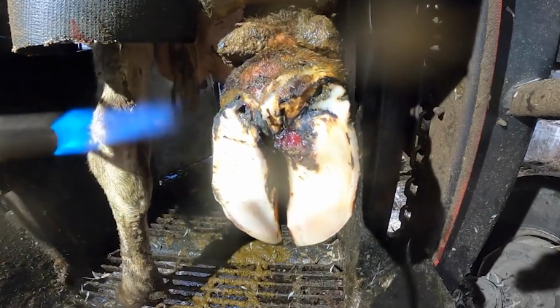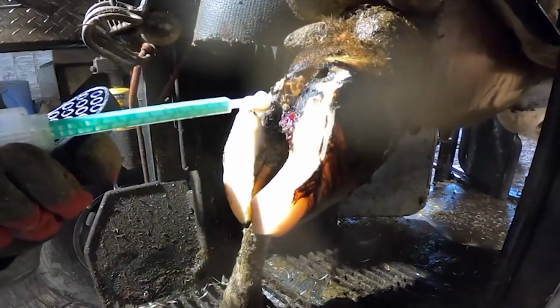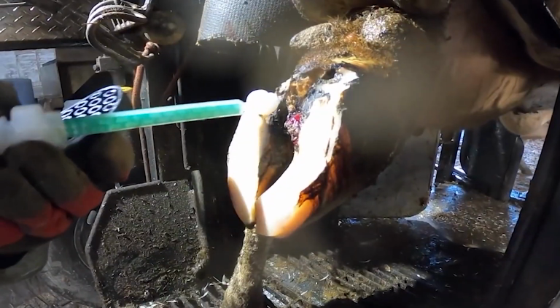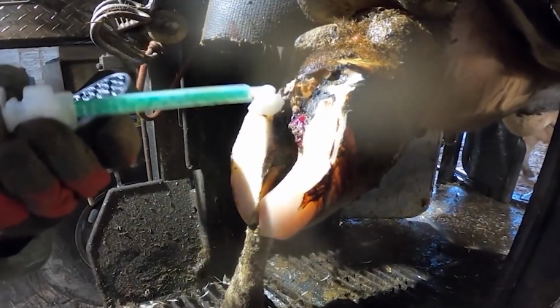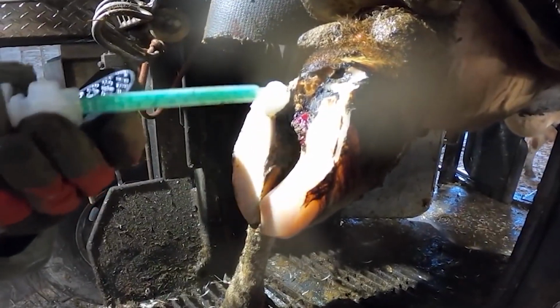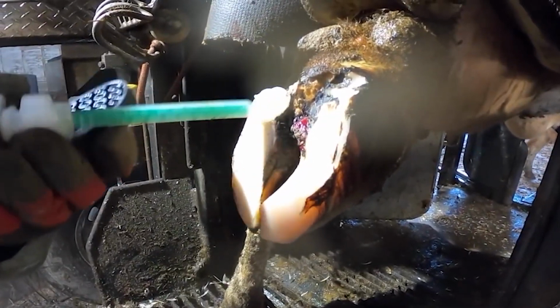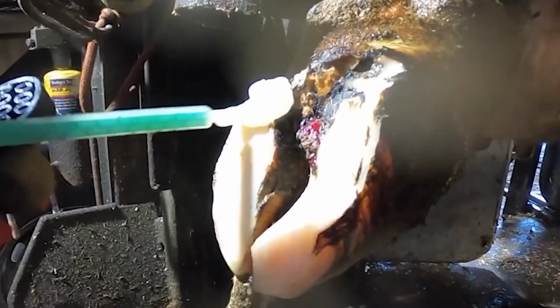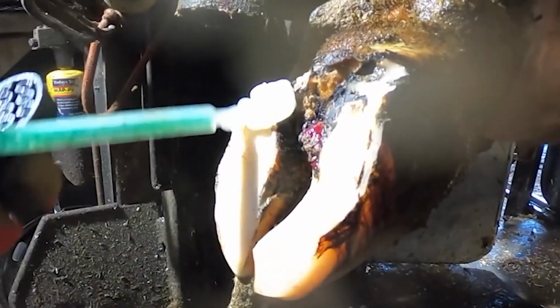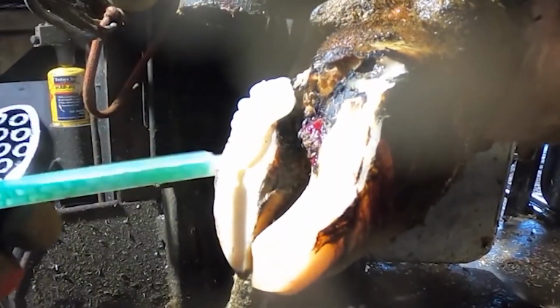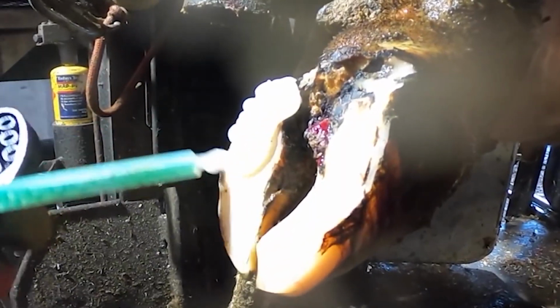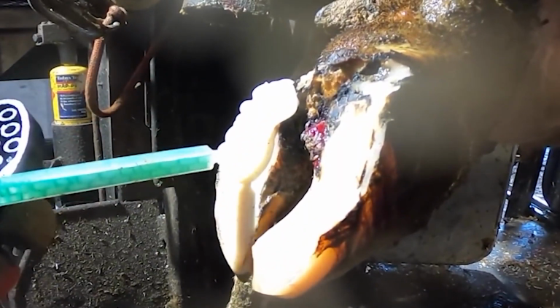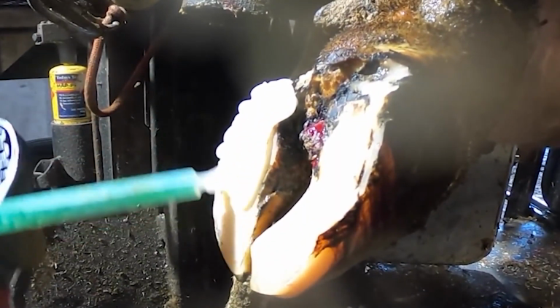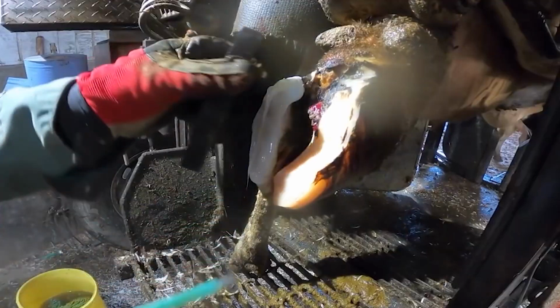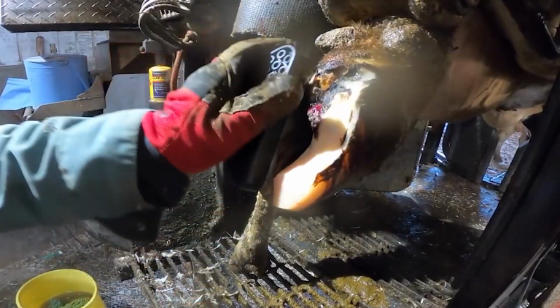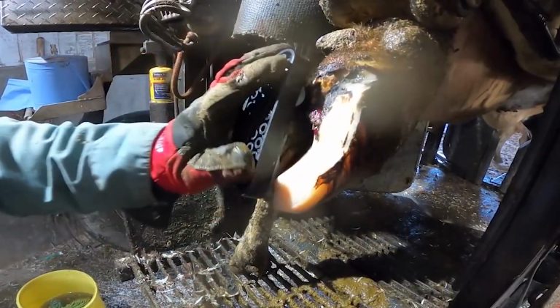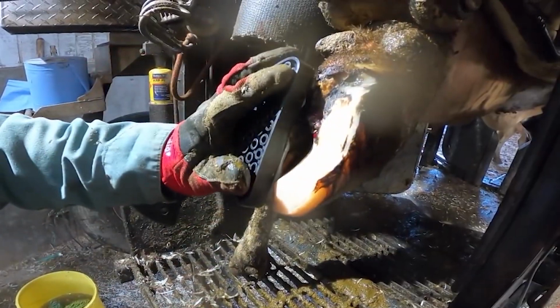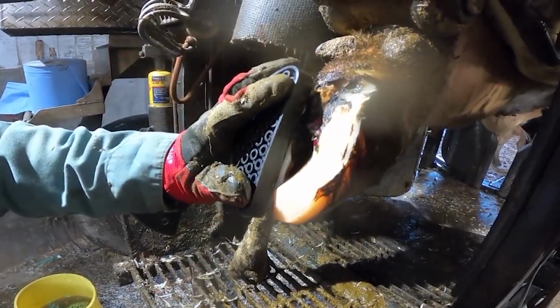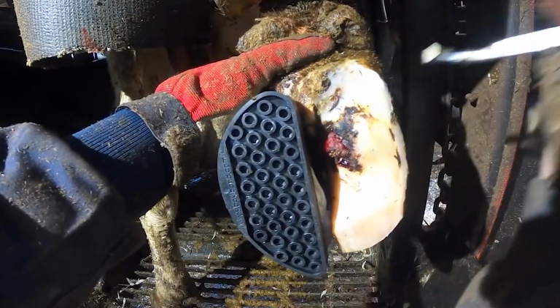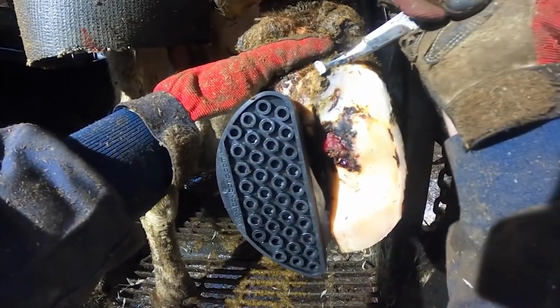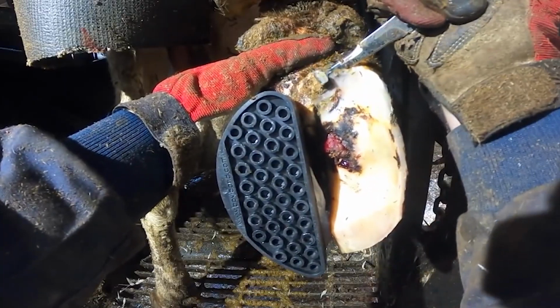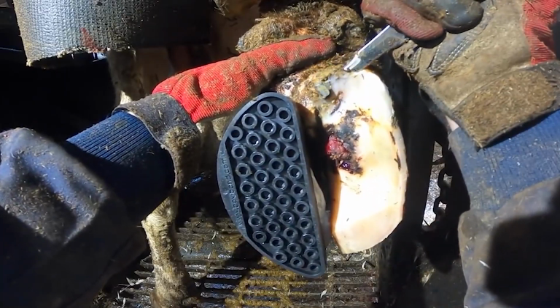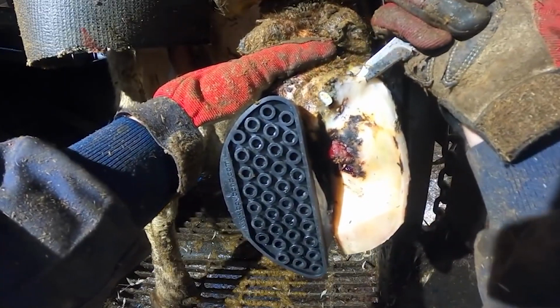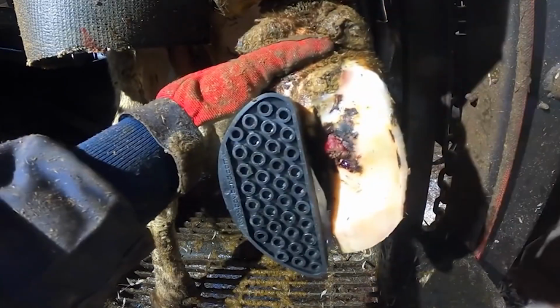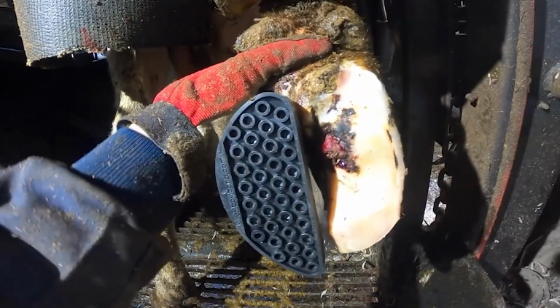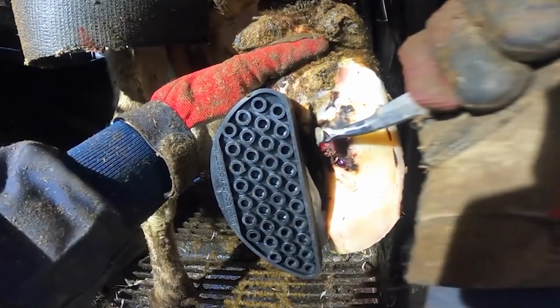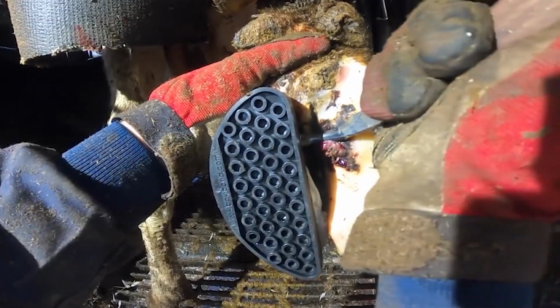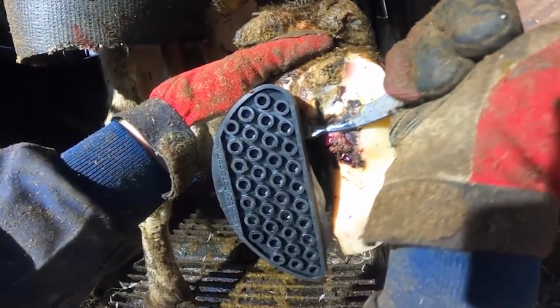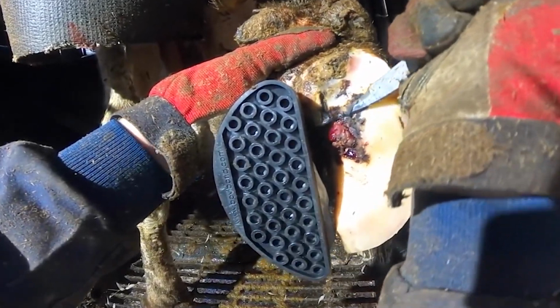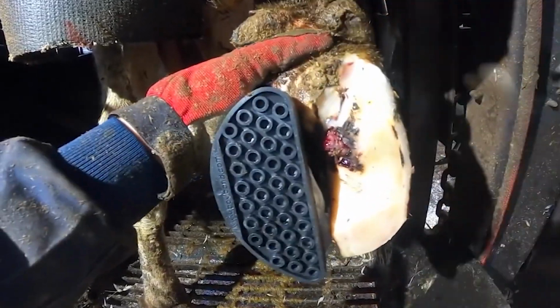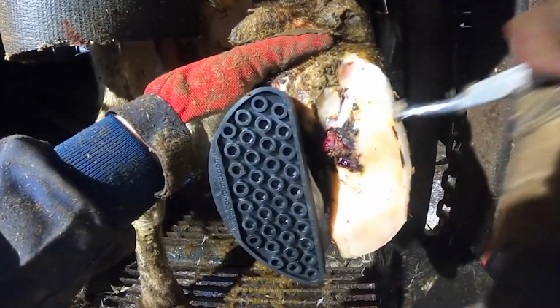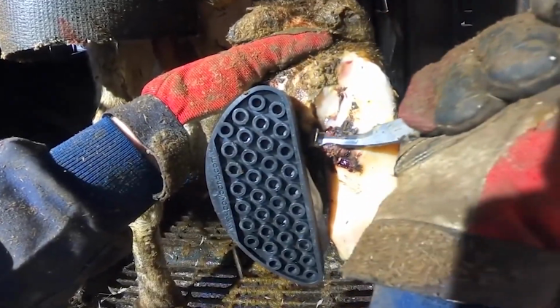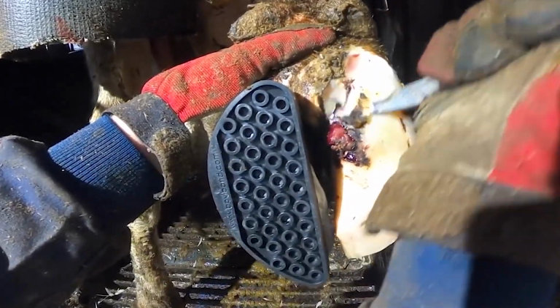From this angle, you can see that I've removed so much horn from that outer claw that I've nearly removed all of the weight from the ulcer site. You could be forgiven for thinking that all of the loose horn has been removed, but it definitely hasn't, as you're just about to see.